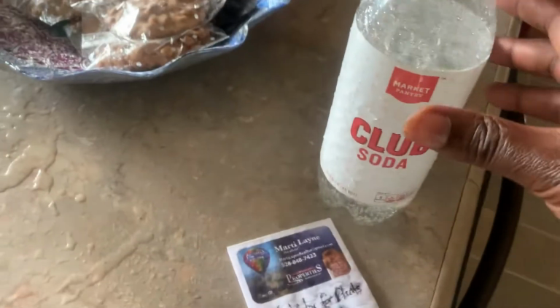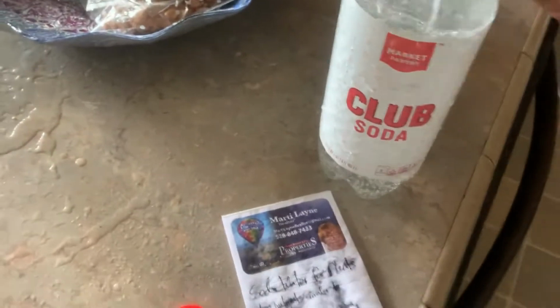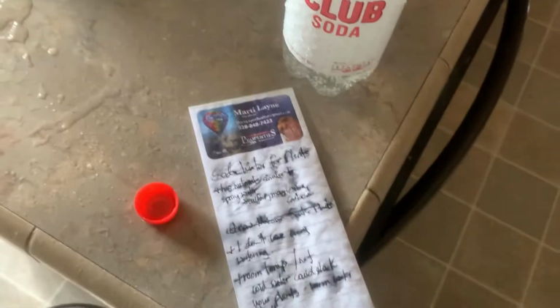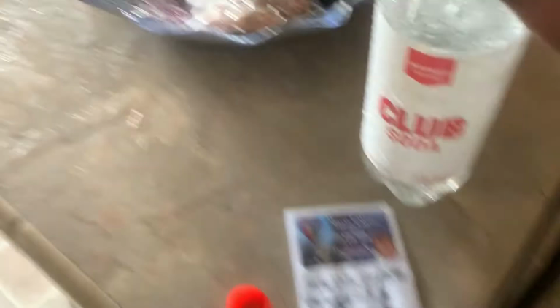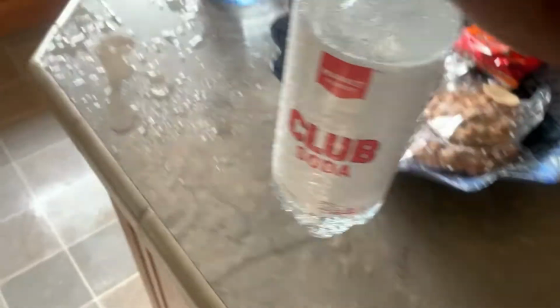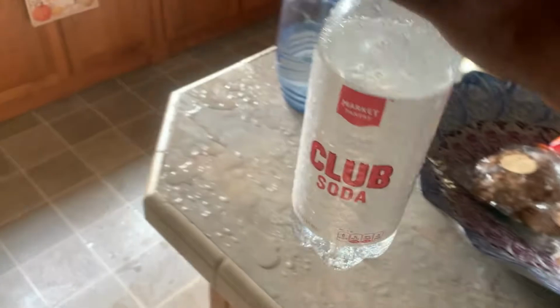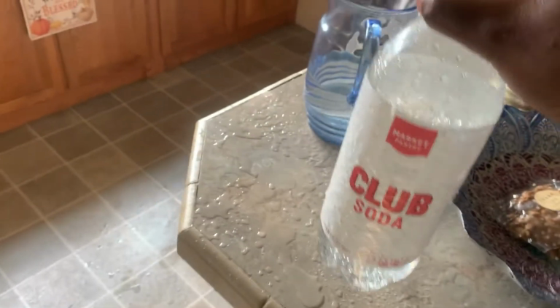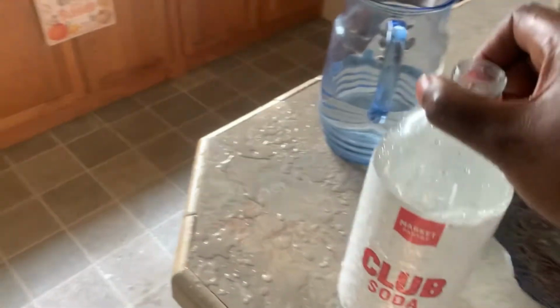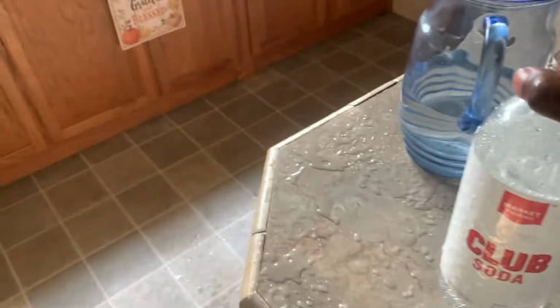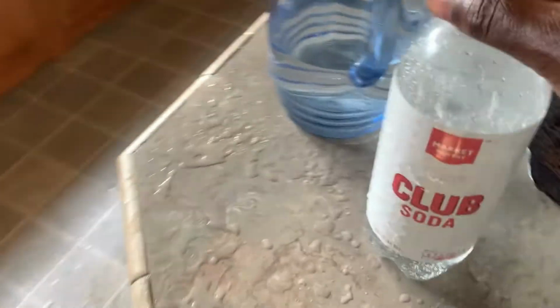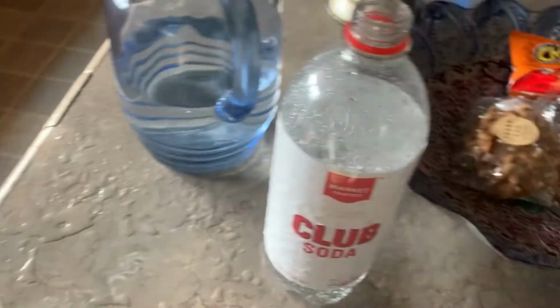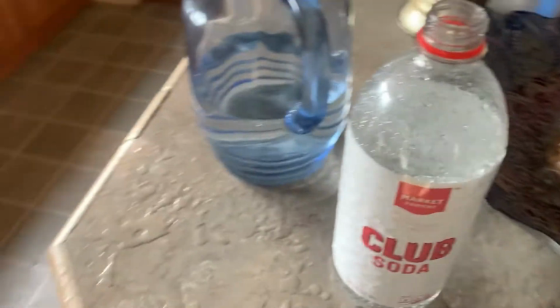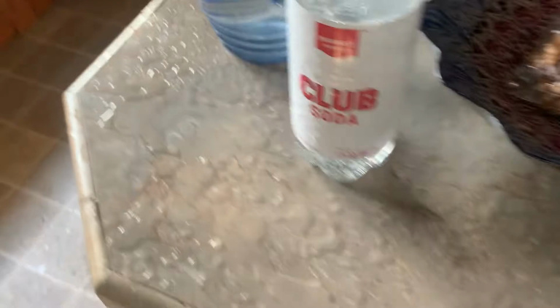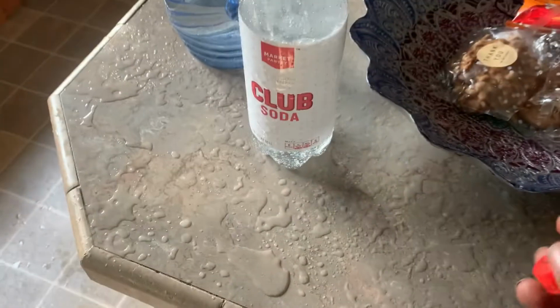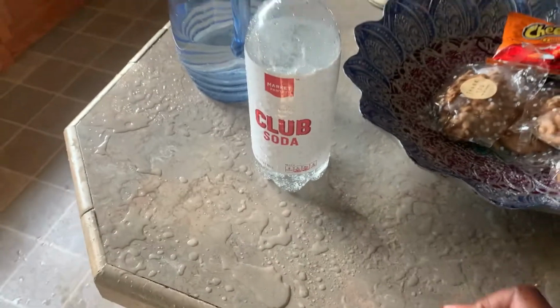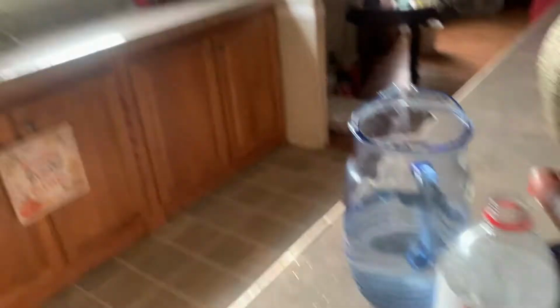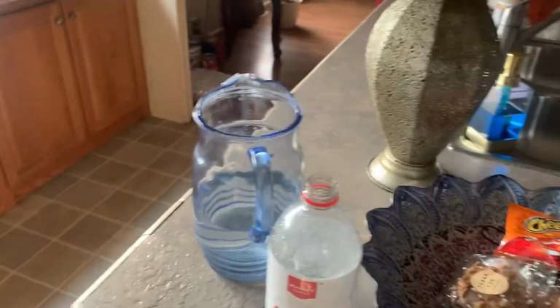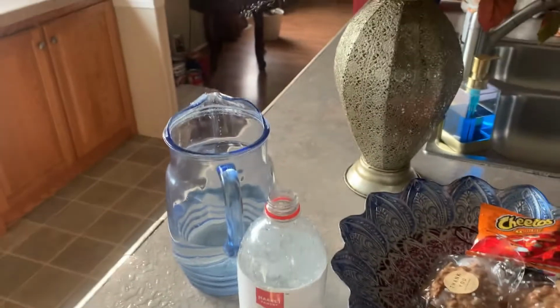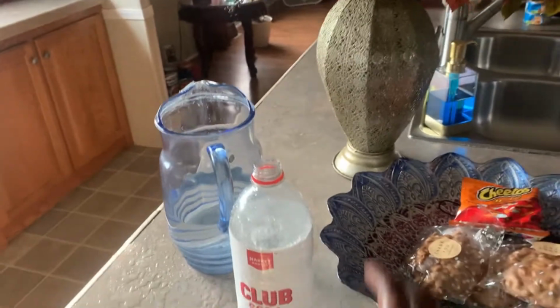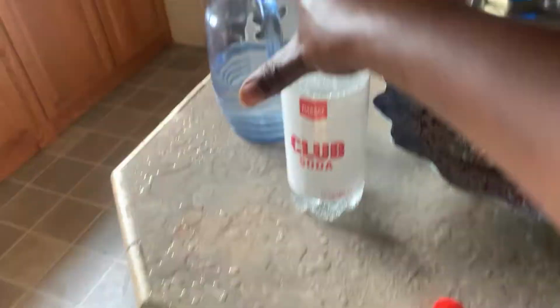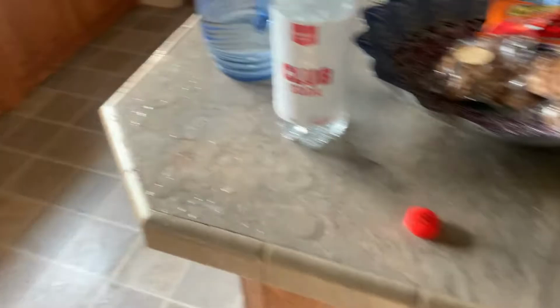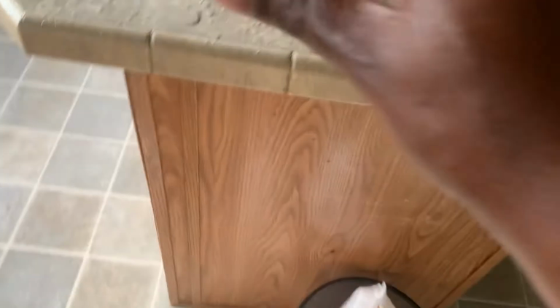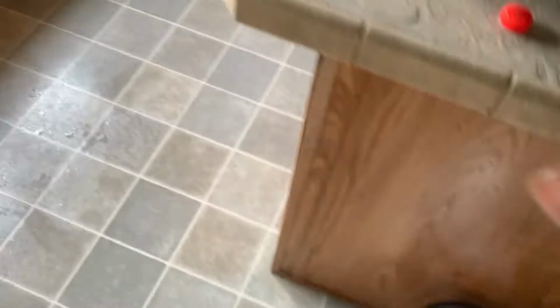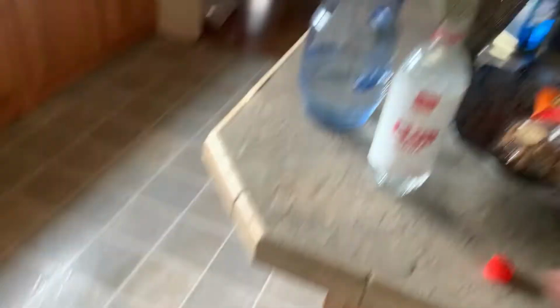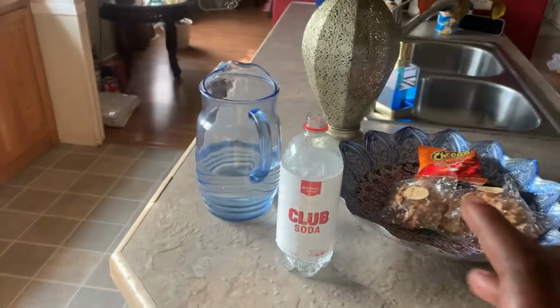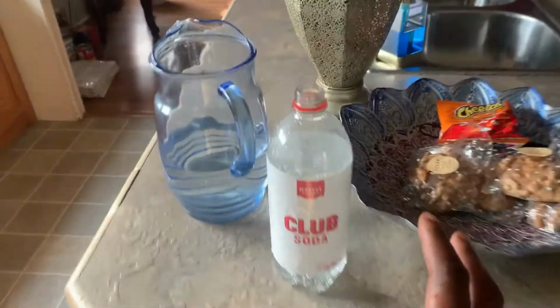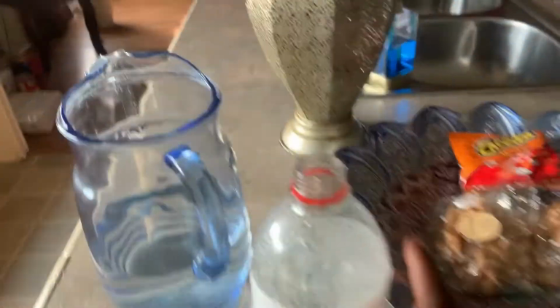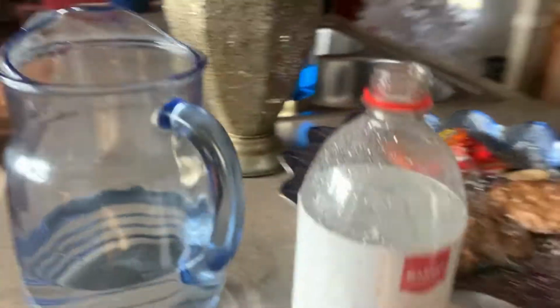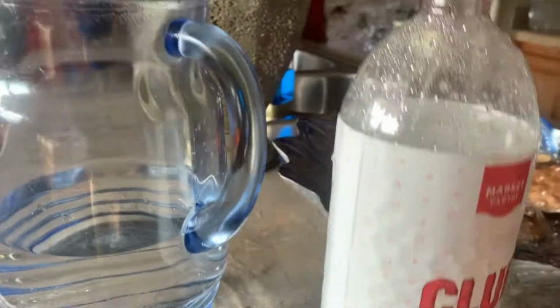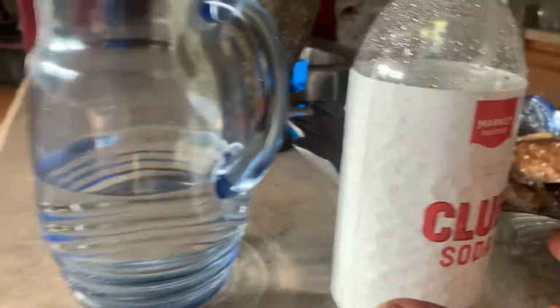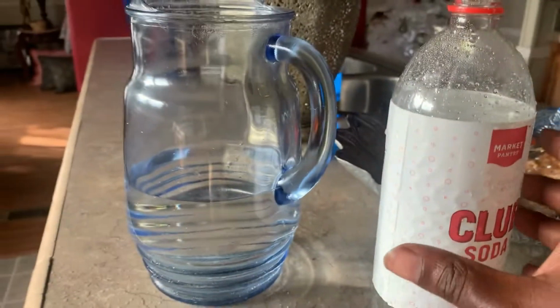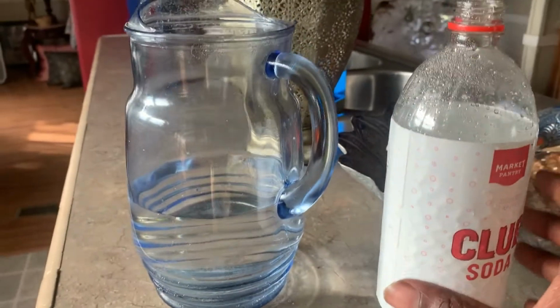I just made a giant mess opening it! As I was demonstrating it to you guys I was shaking the bottle, so when I opened it, it fizzed everywhere. But what I do is I put about this much water in there.